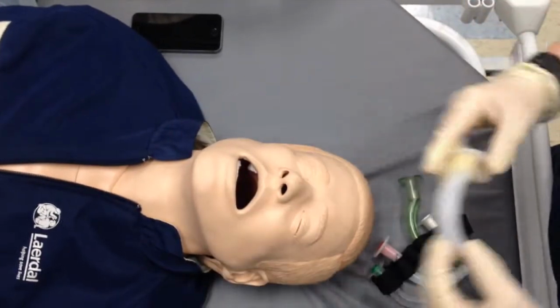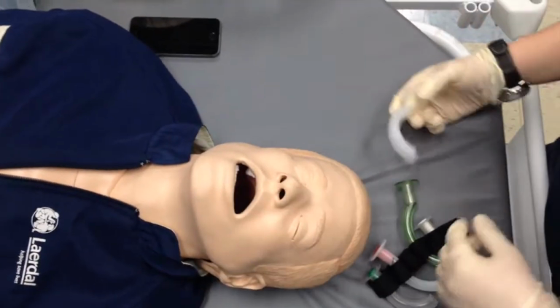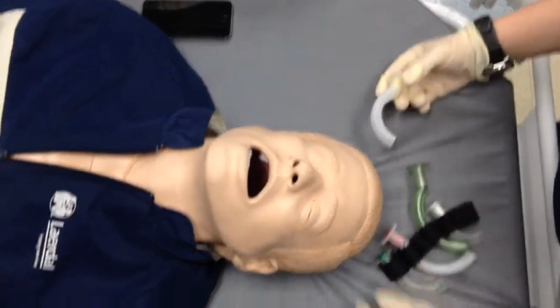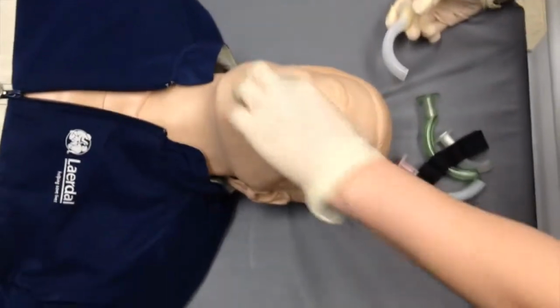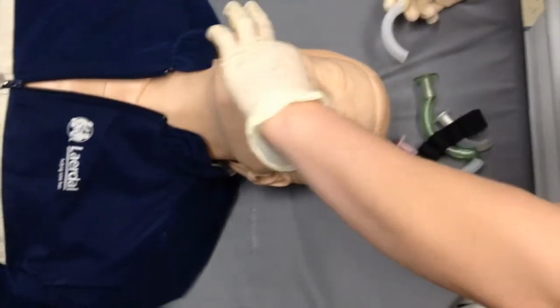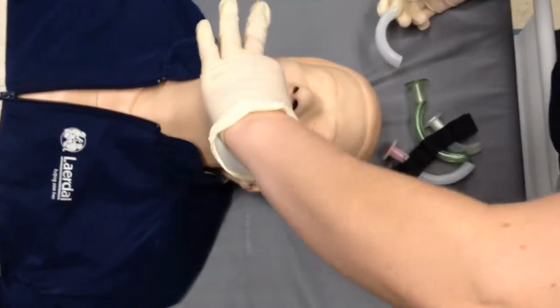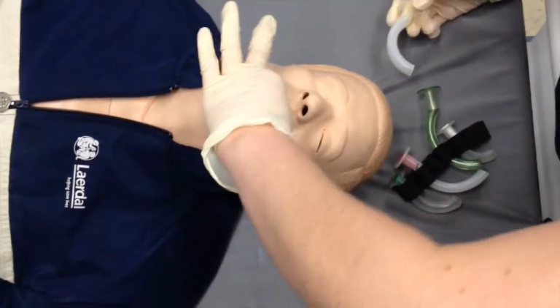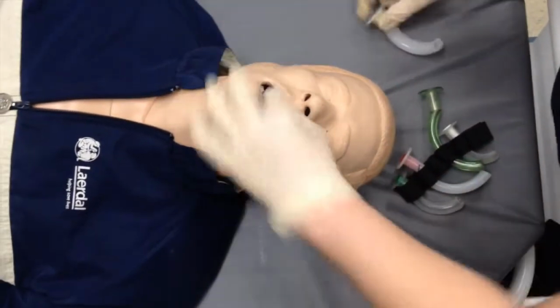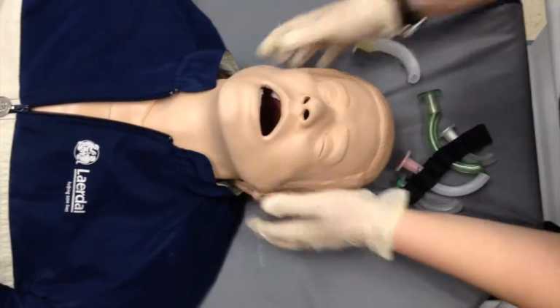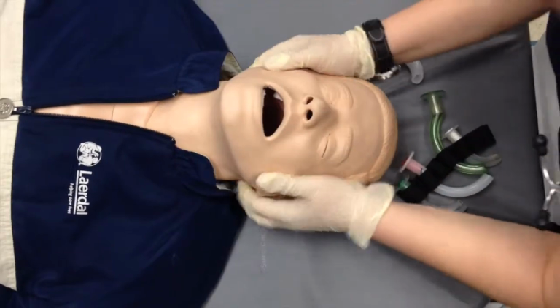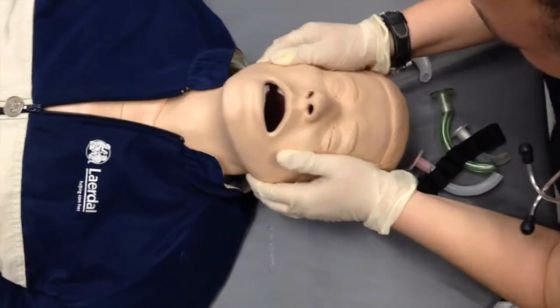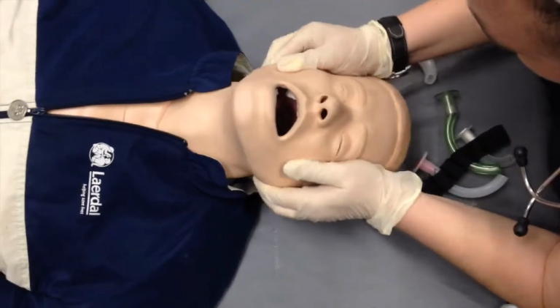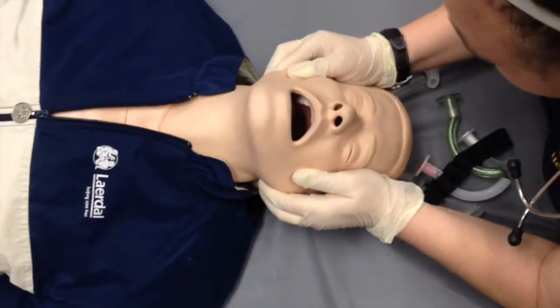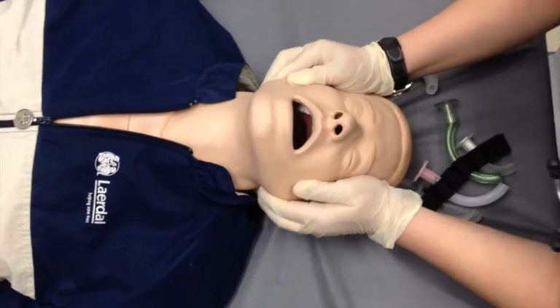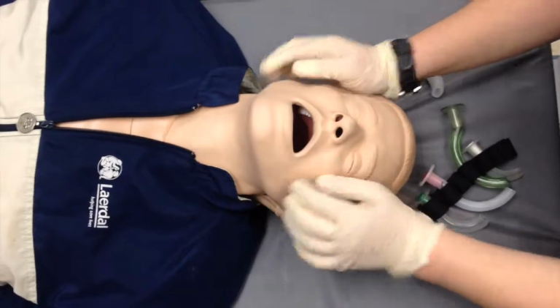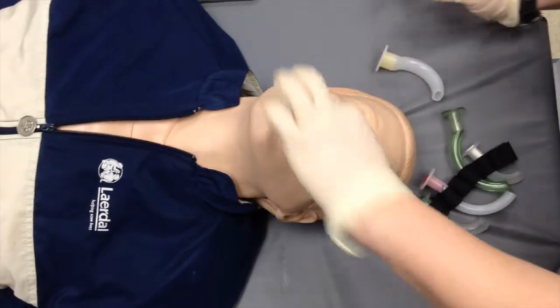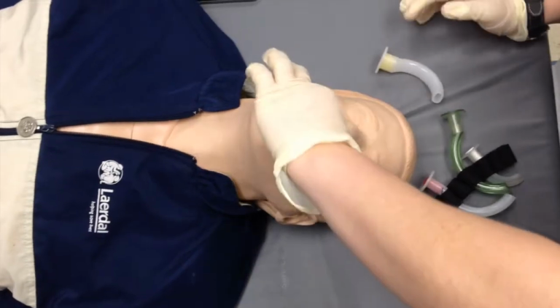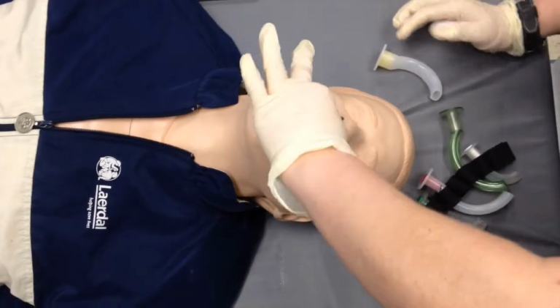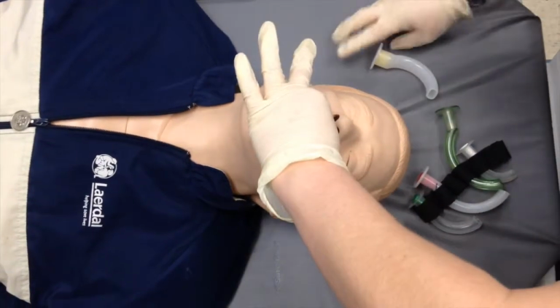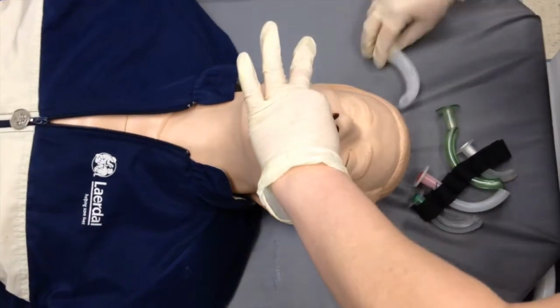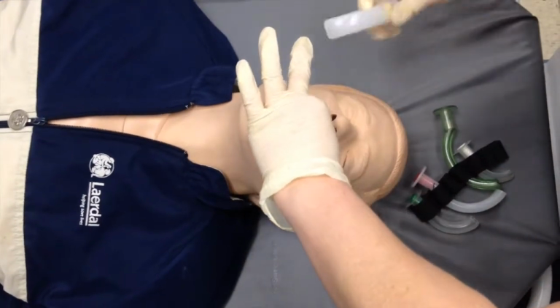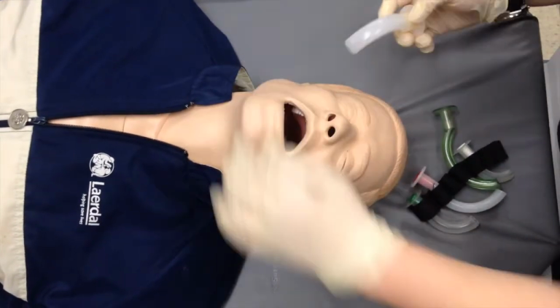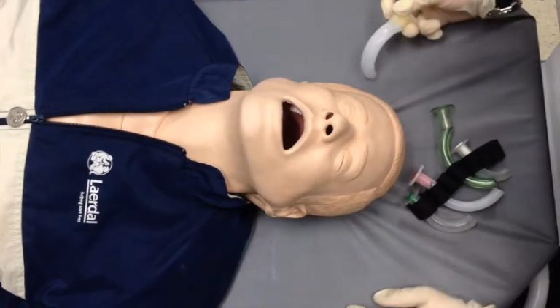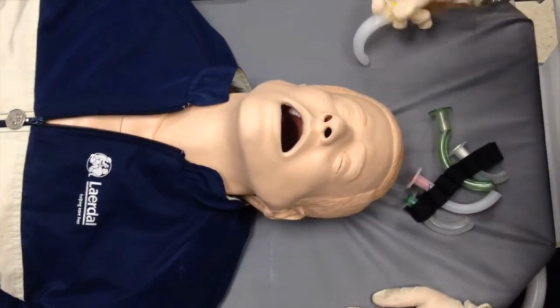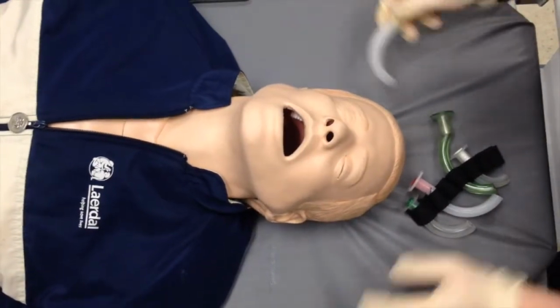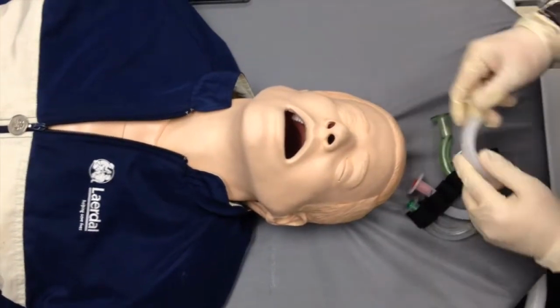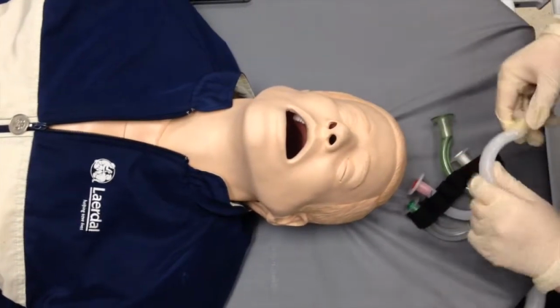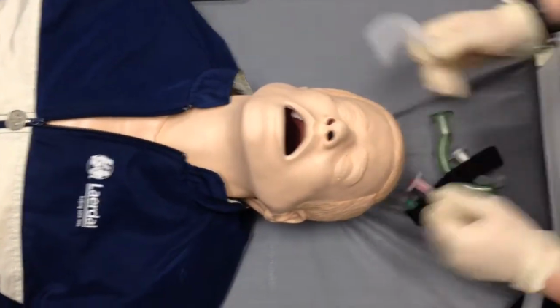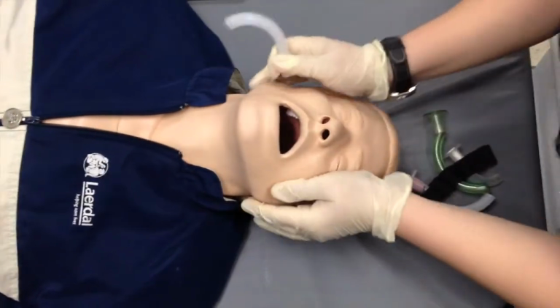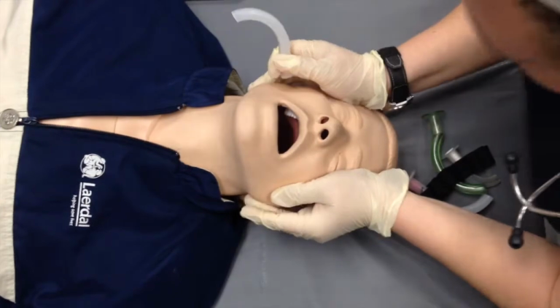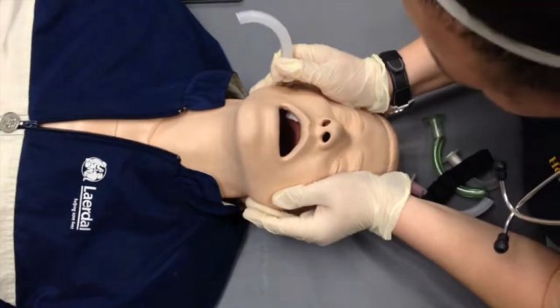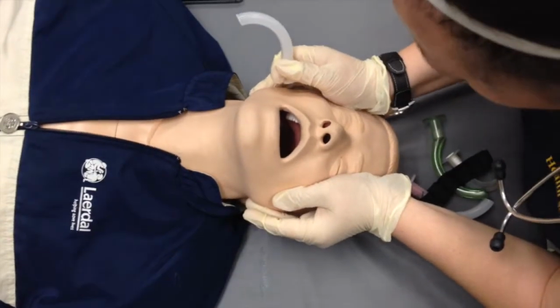Open the patient's airway by using a tongue-jaw lift or crossover finger technique. Perform a visual inspection of the oropharynx before inserting the airway.